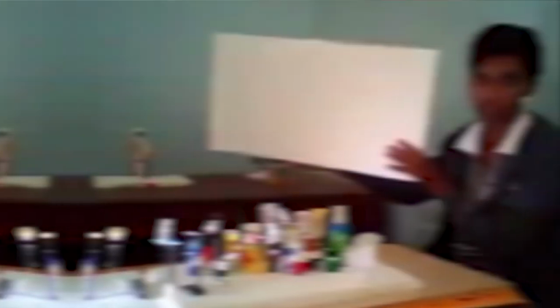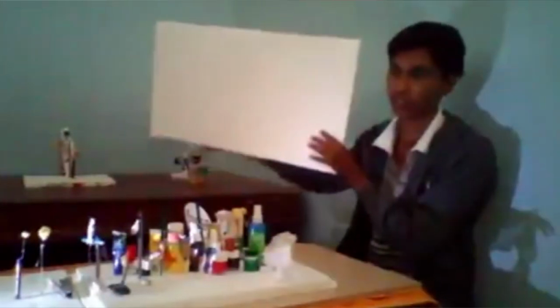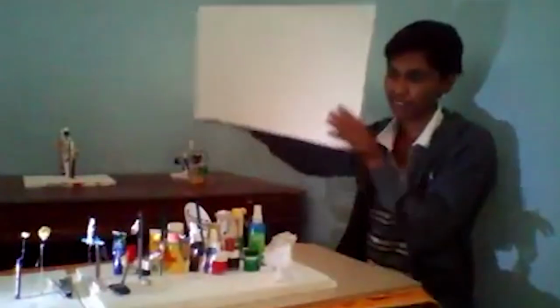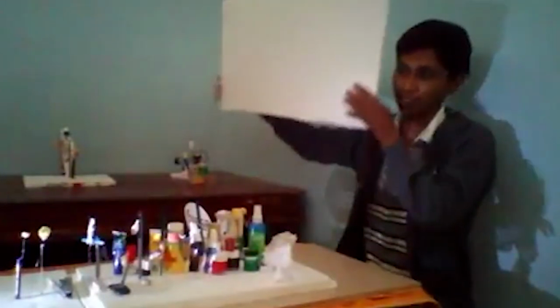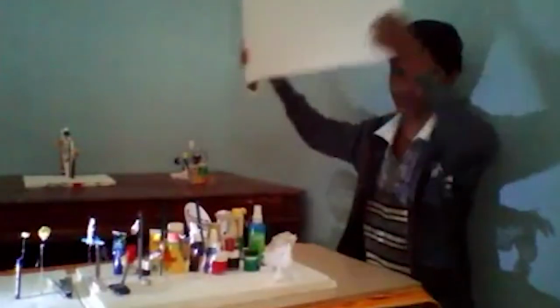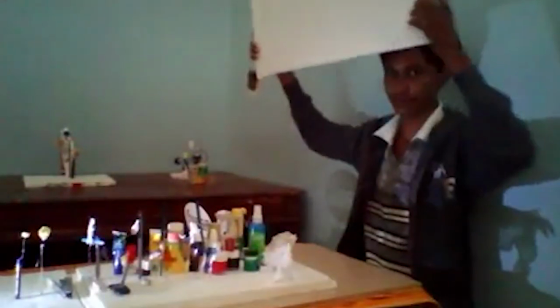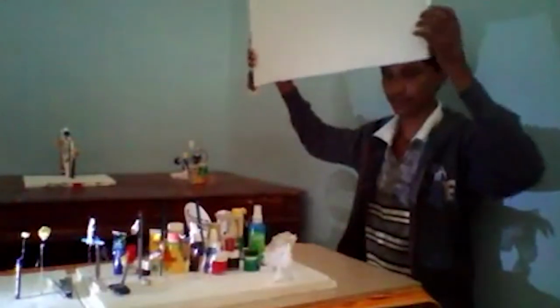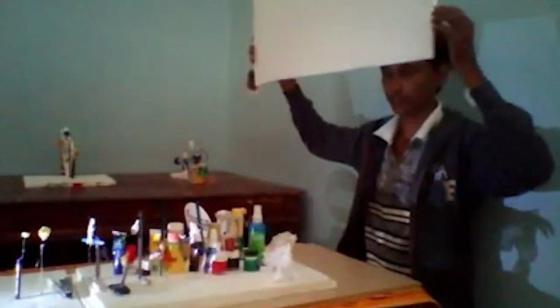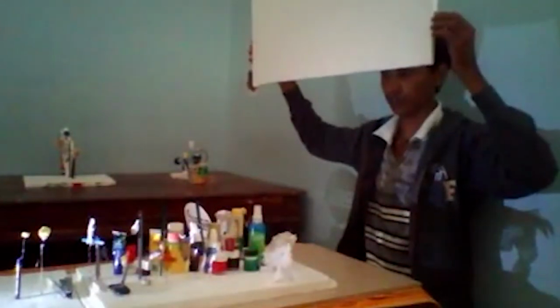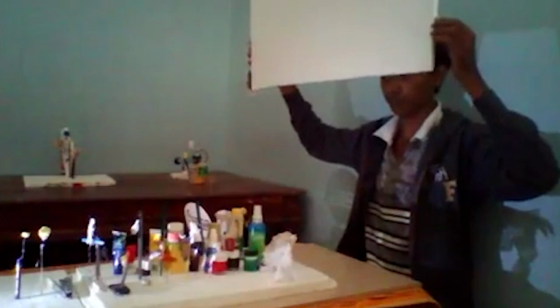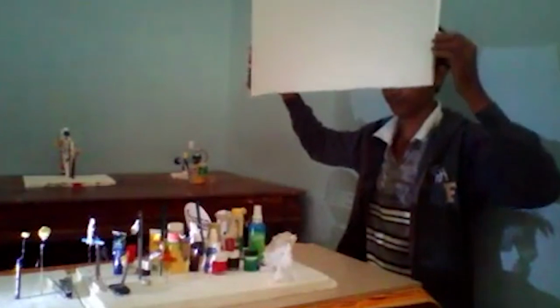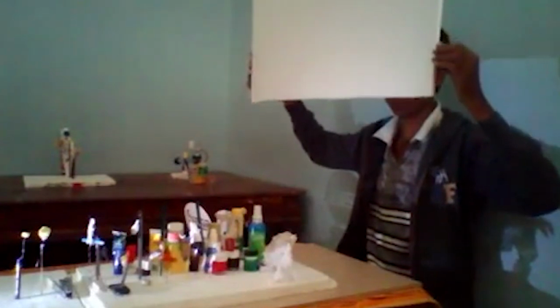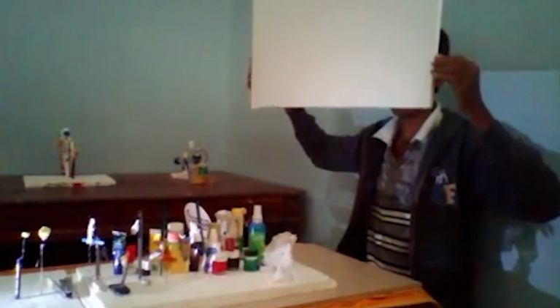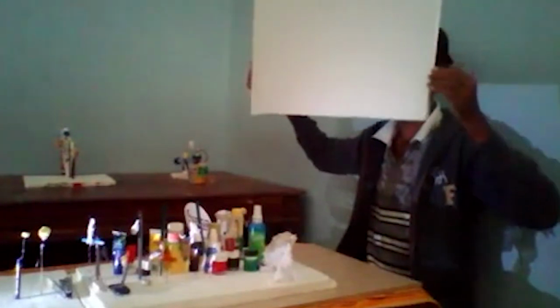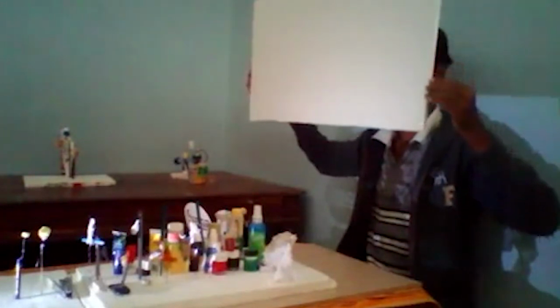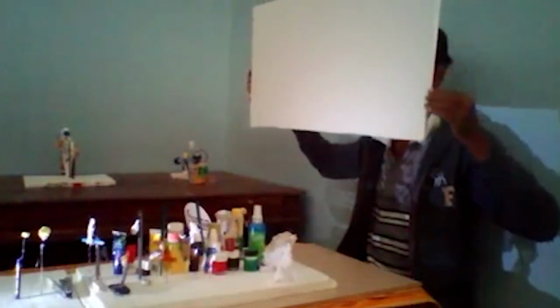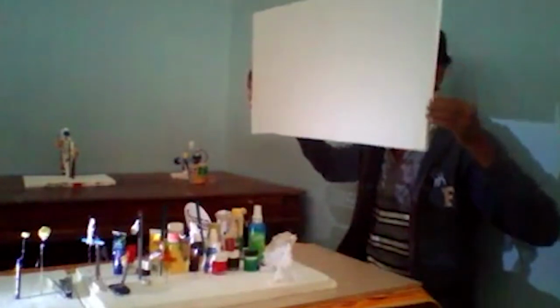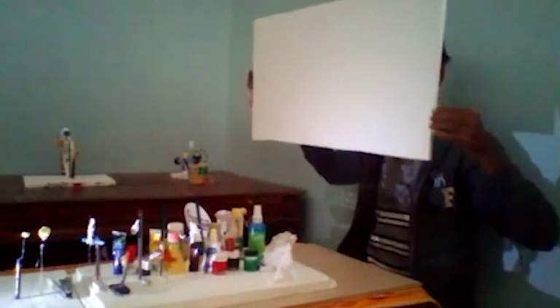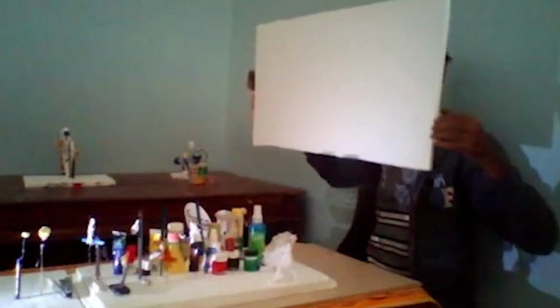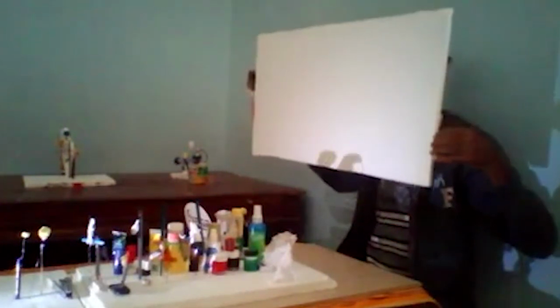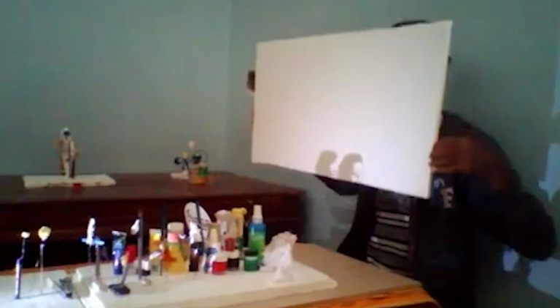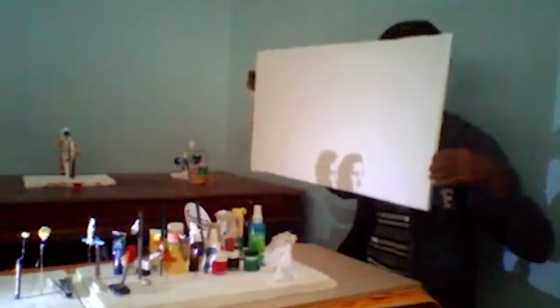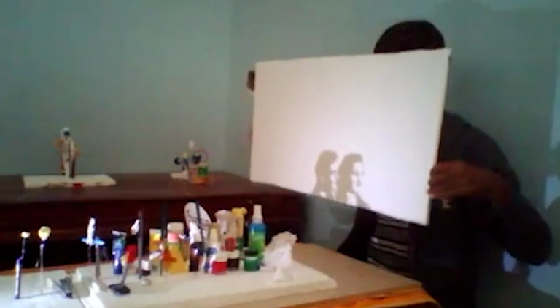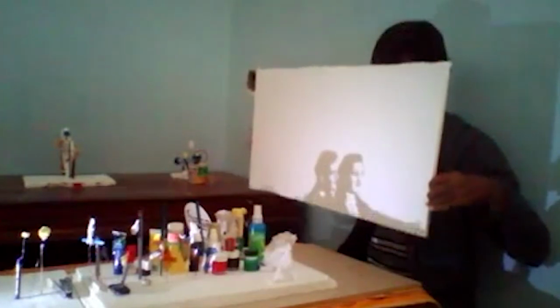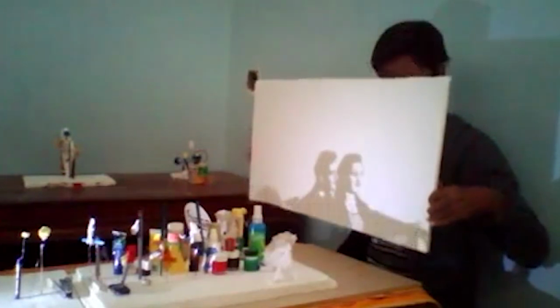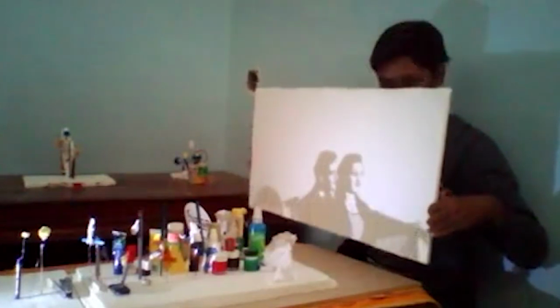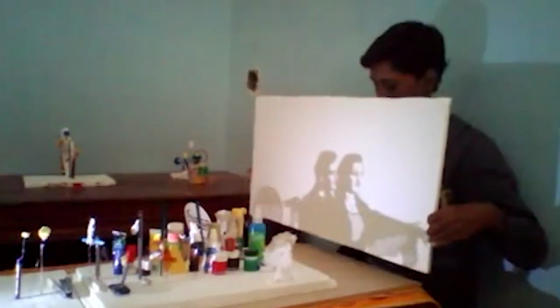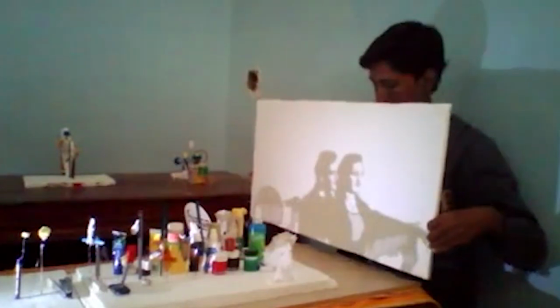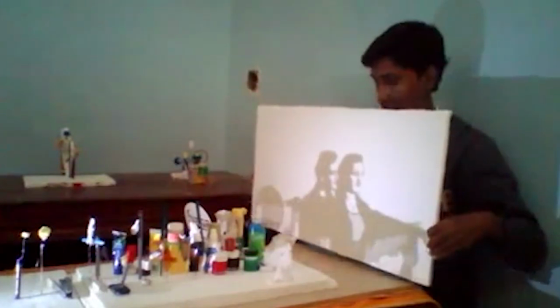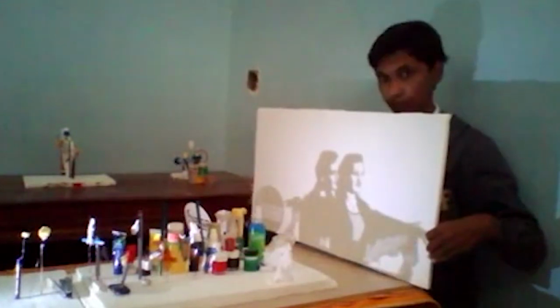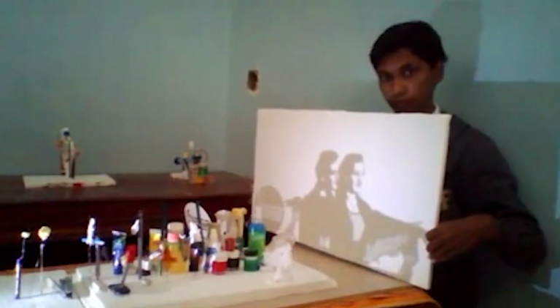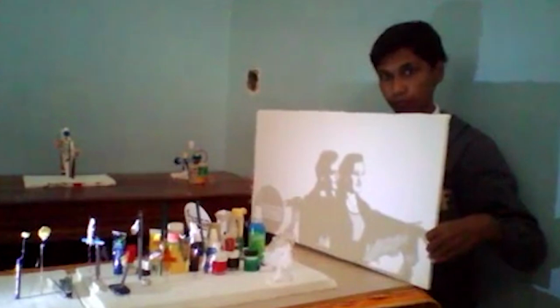This artist took the idea of recycling a little too seriously and made art using trash. As soon as he lowers the backdrop, we see what he's done — the objects form a shadow perfectly shaped like that iconic scene from the Titanic.